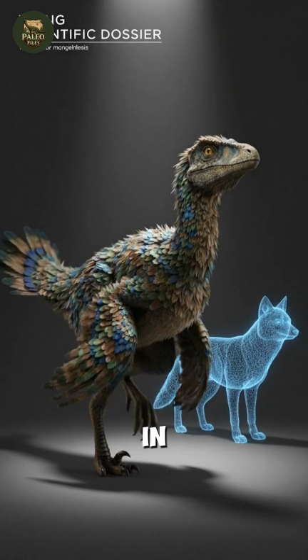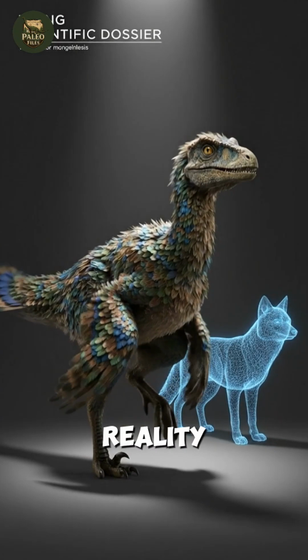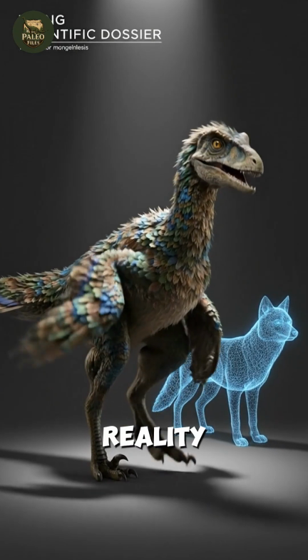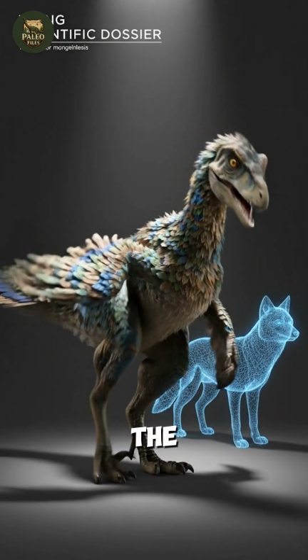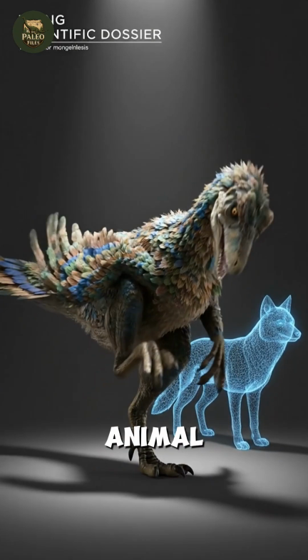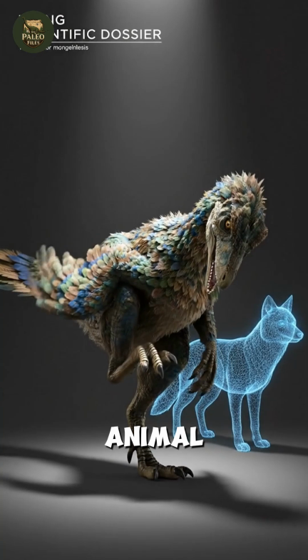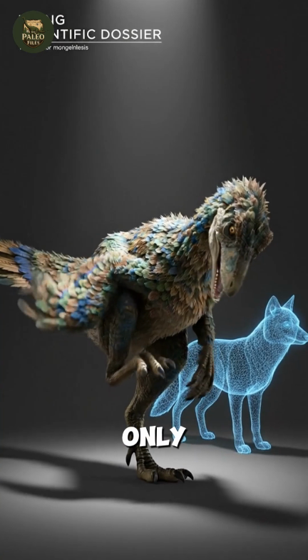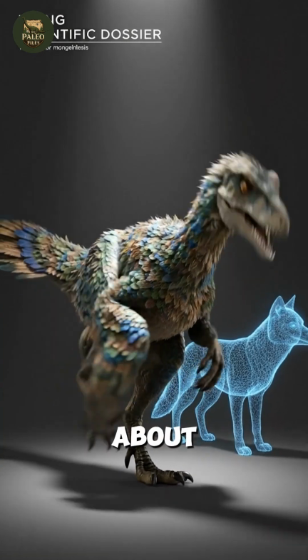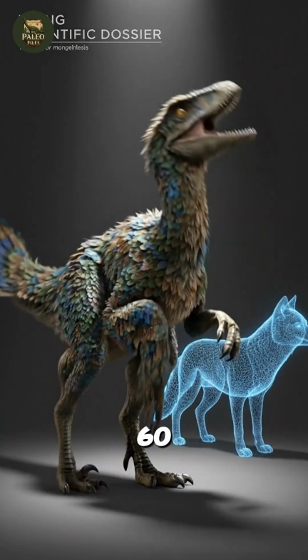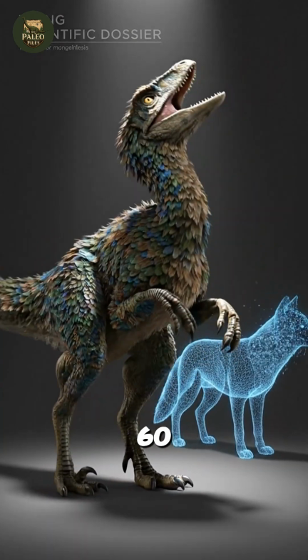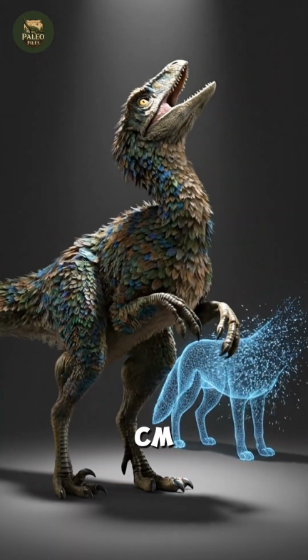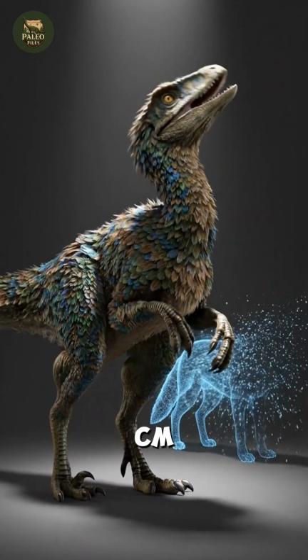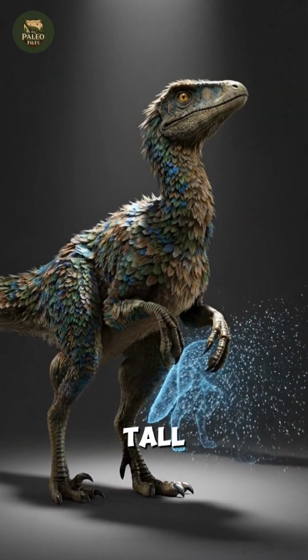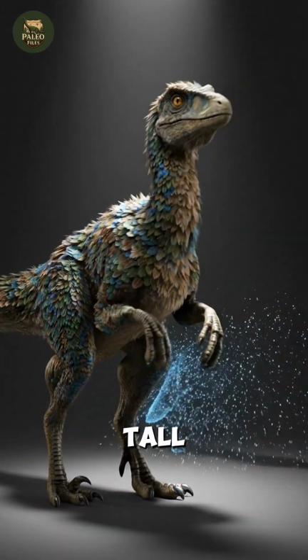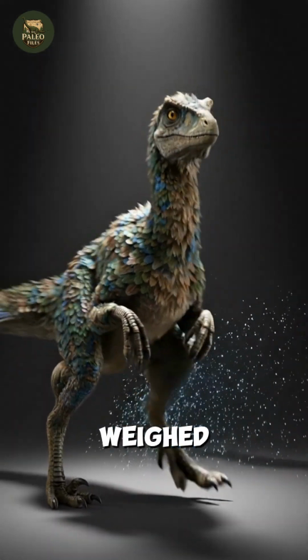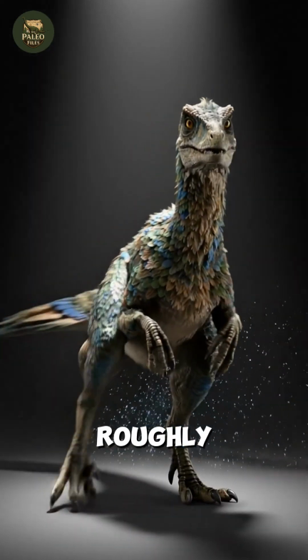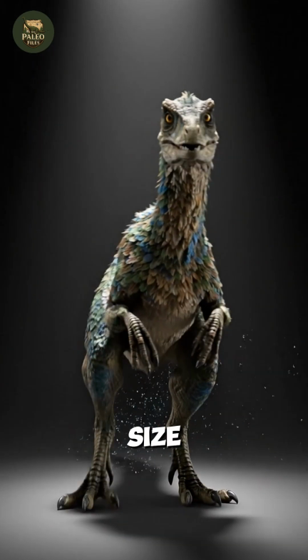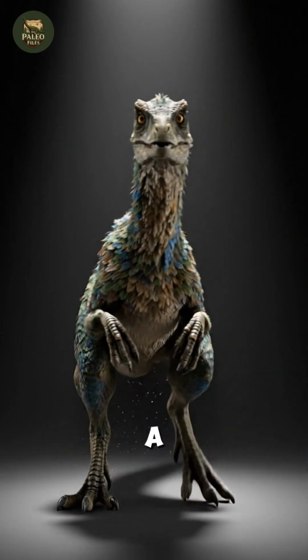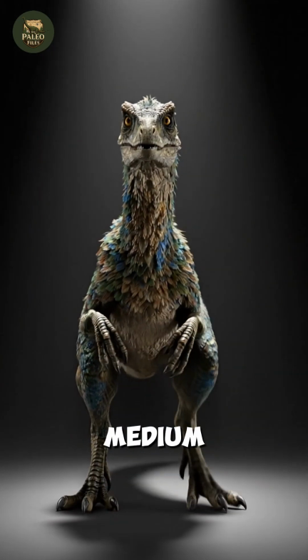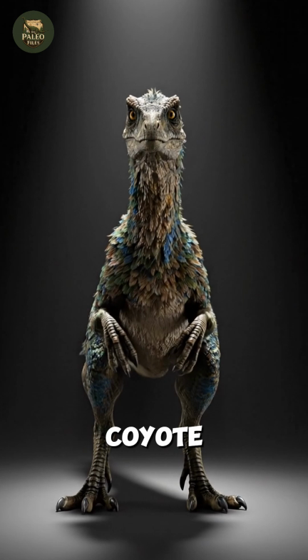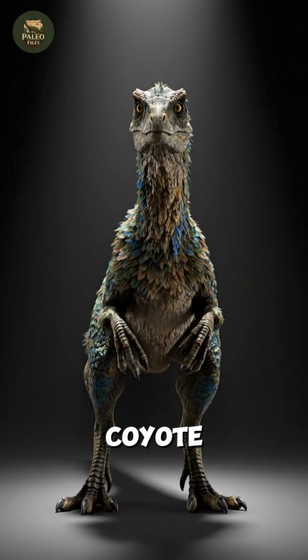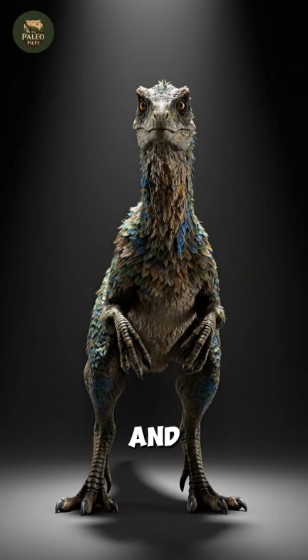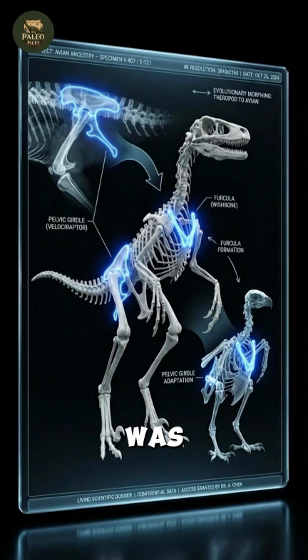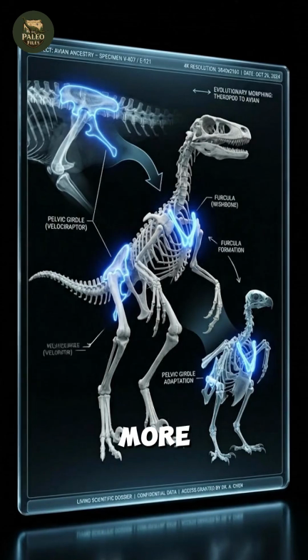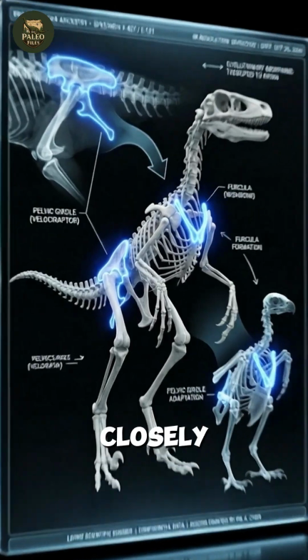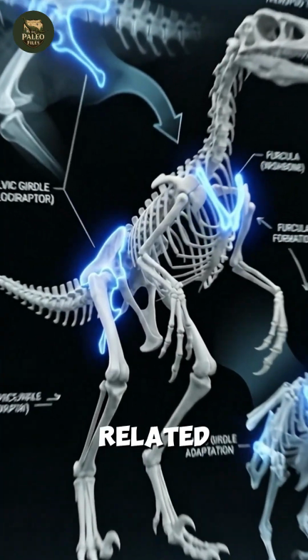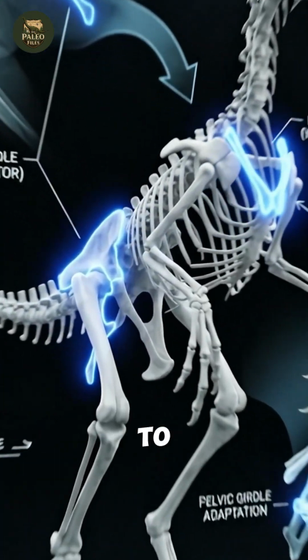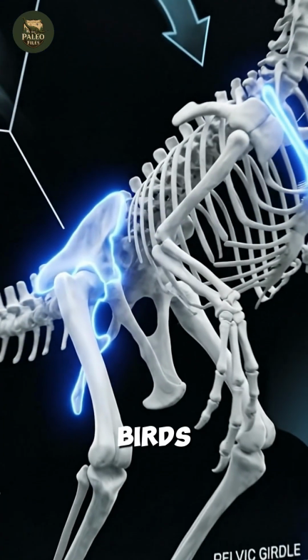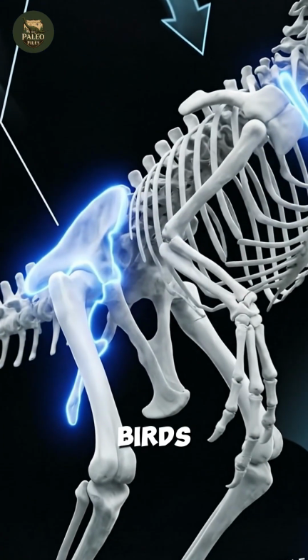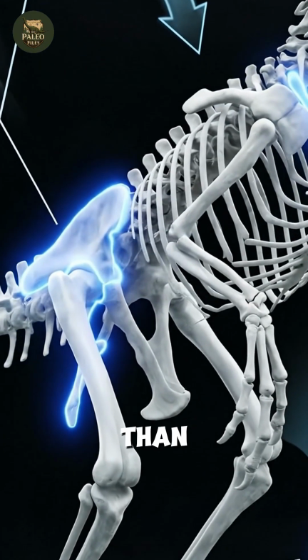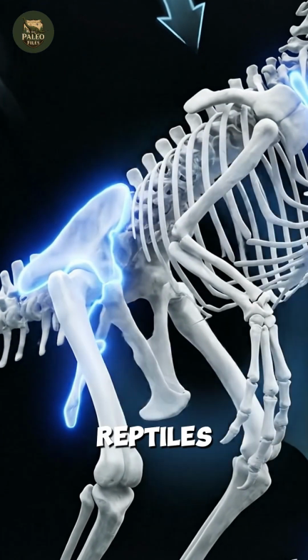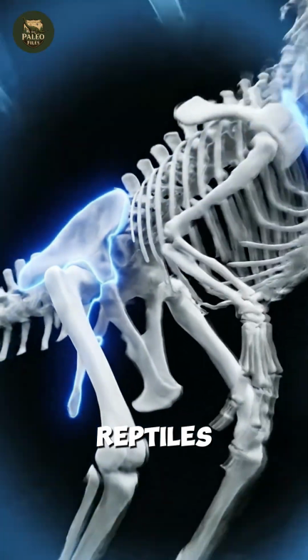In reality, the true animal stood only about 60 centimeters tall, weighed roughly the size of a medium coyote, and was far more closely related to birds than to reptiles.